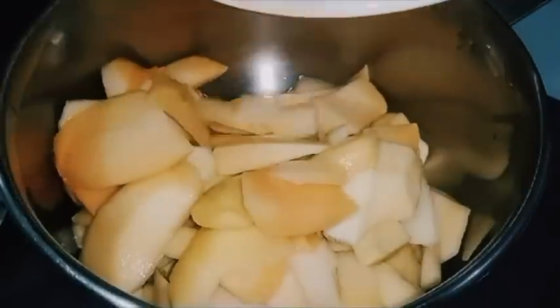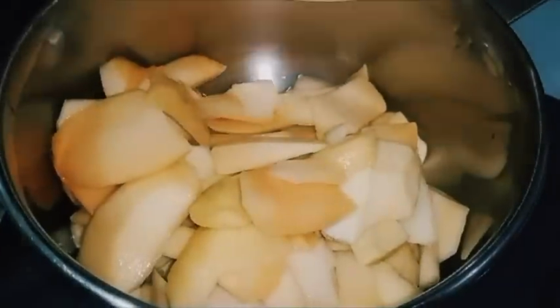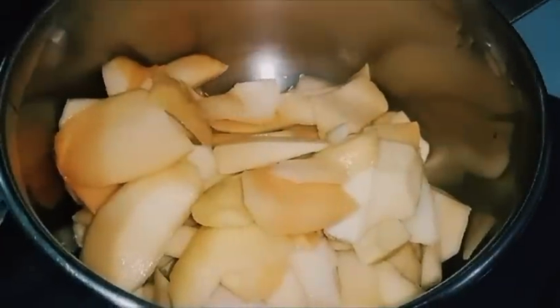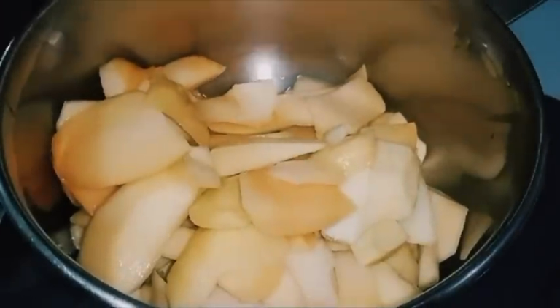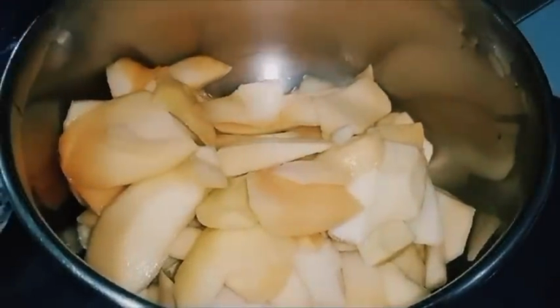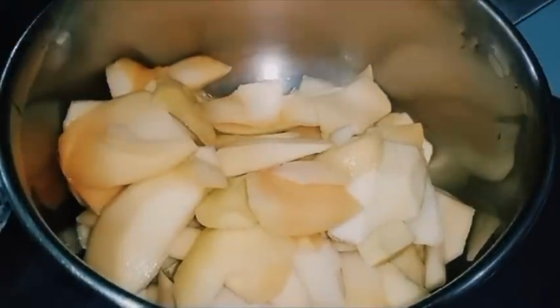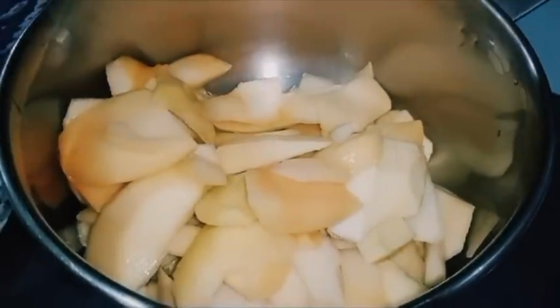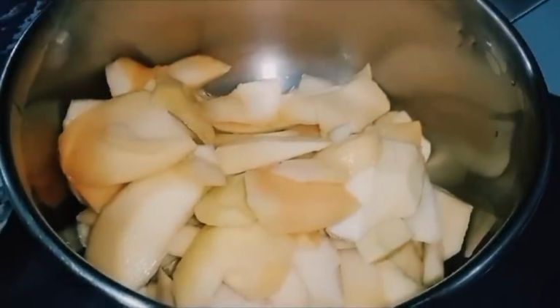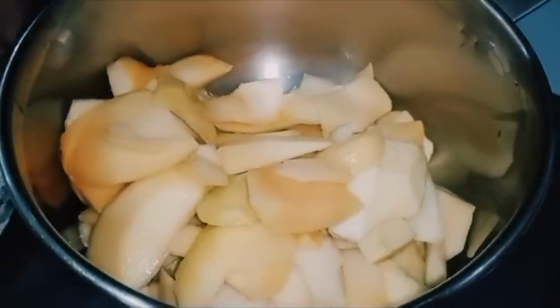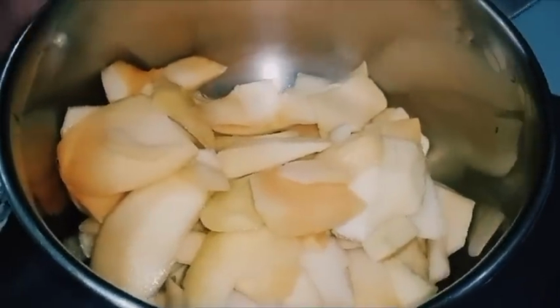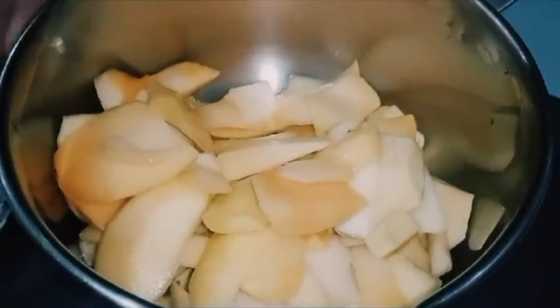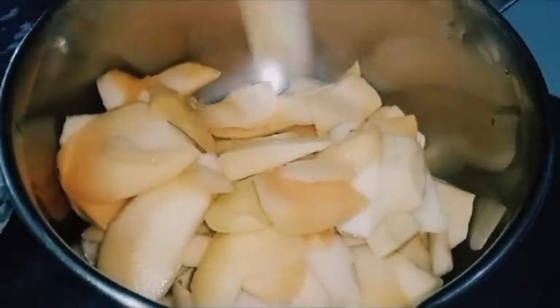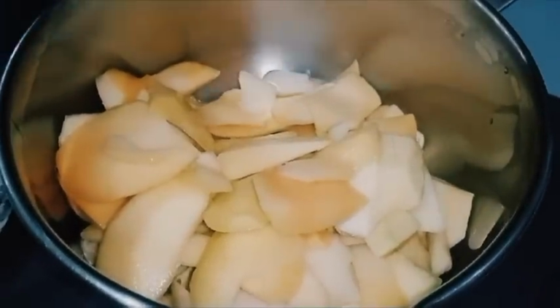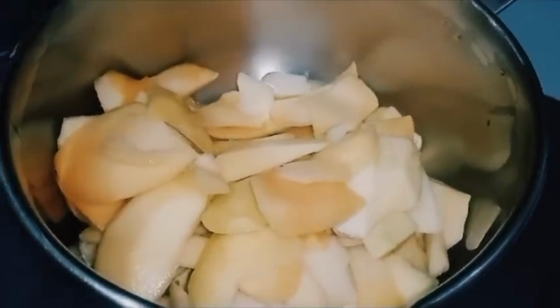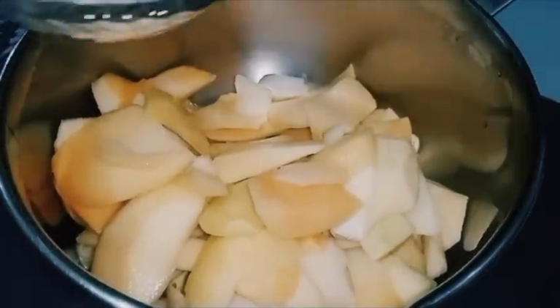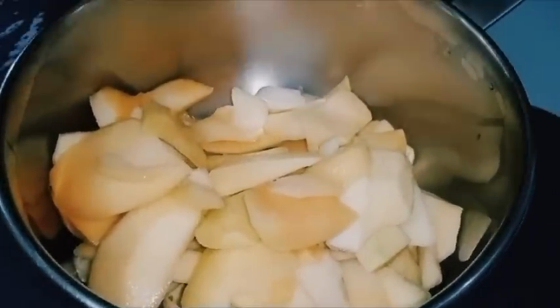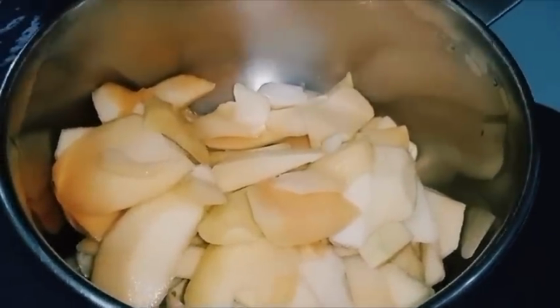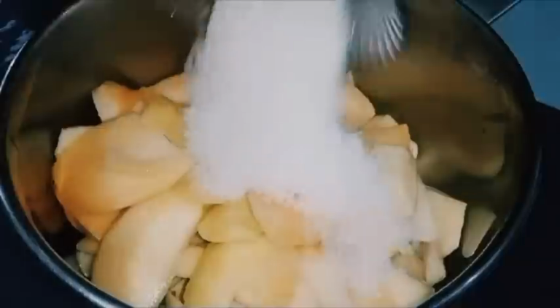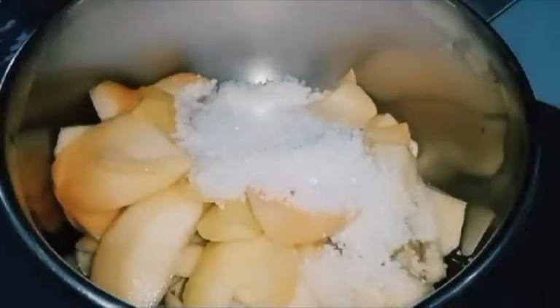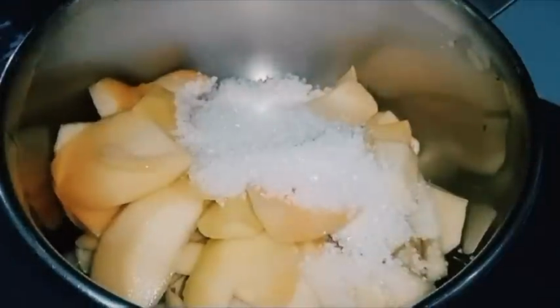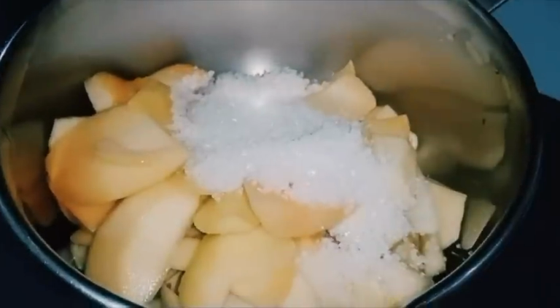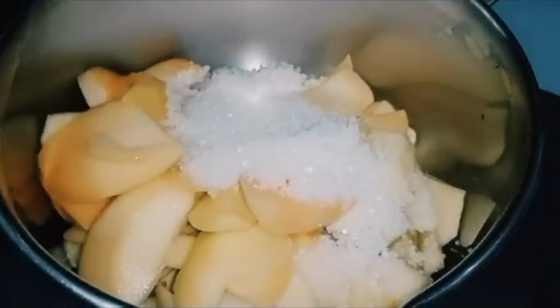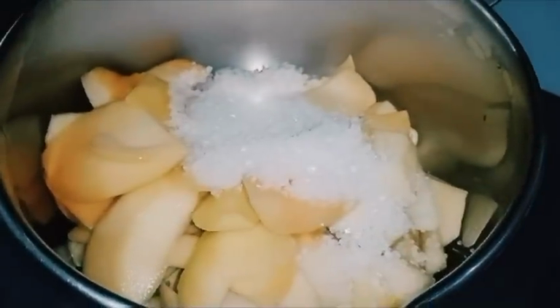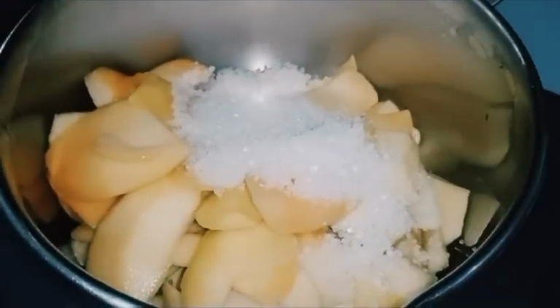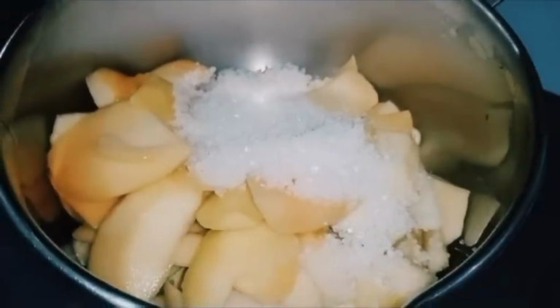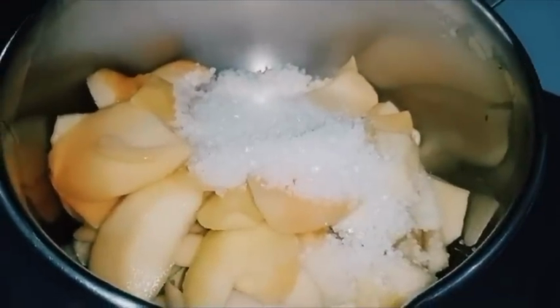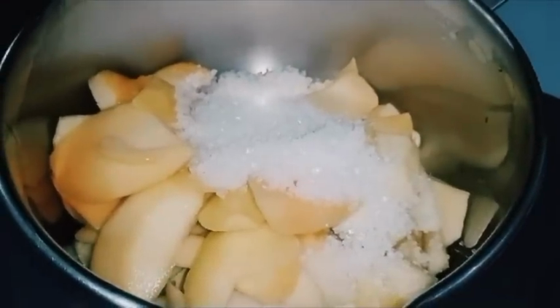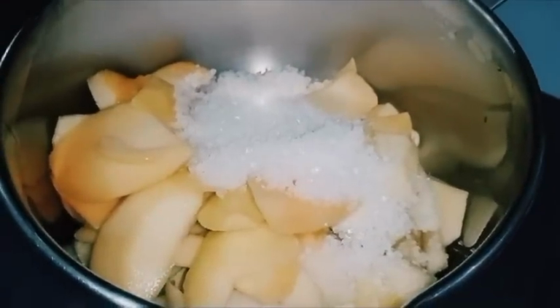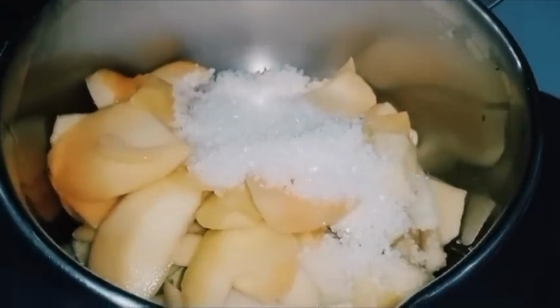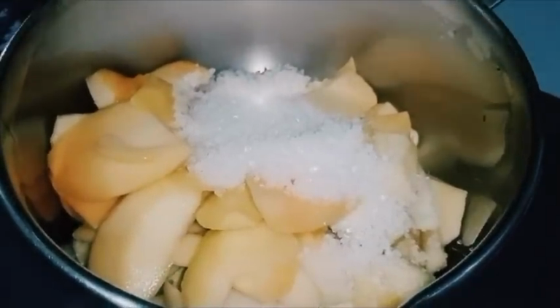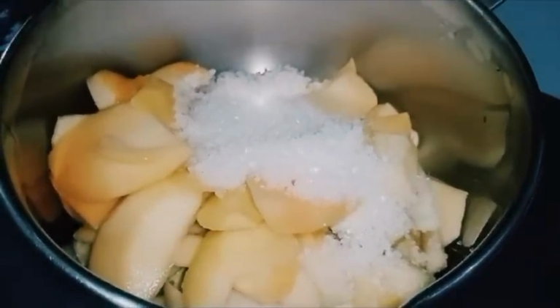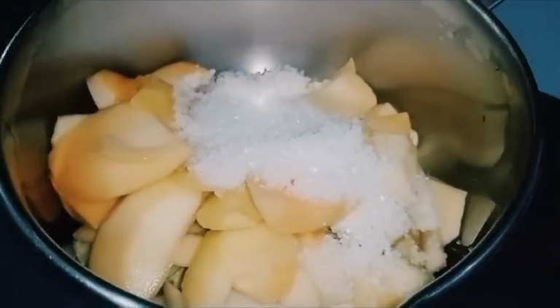You have to cut it in the bowl. Then you will add chini, ilaichi, and long.